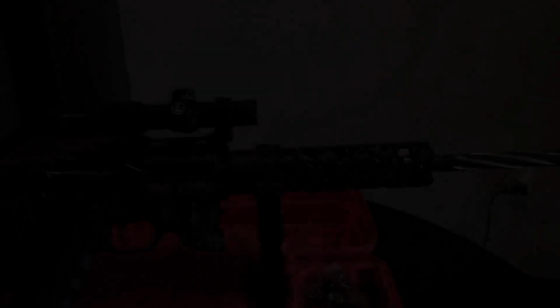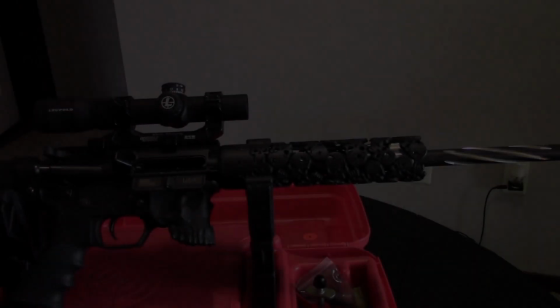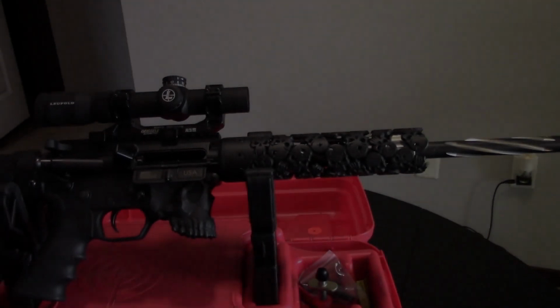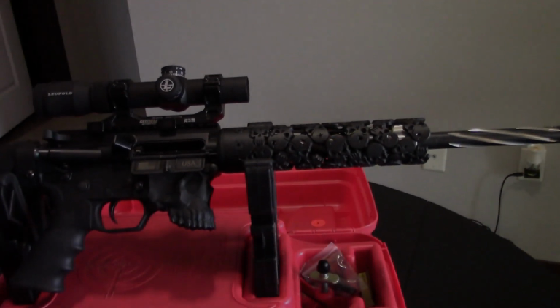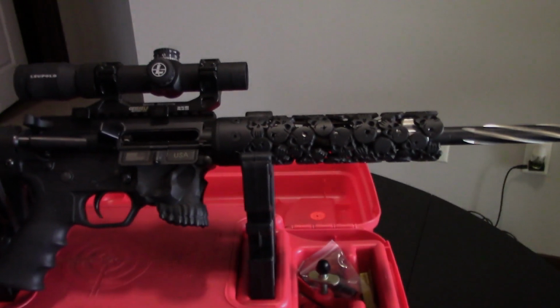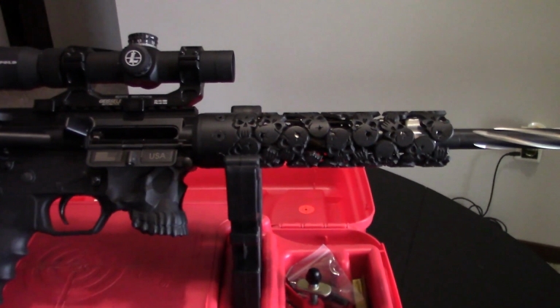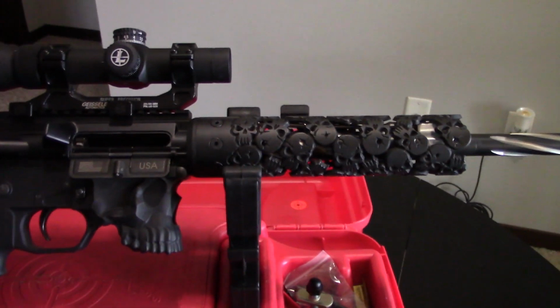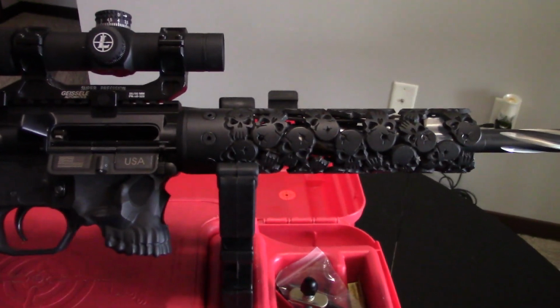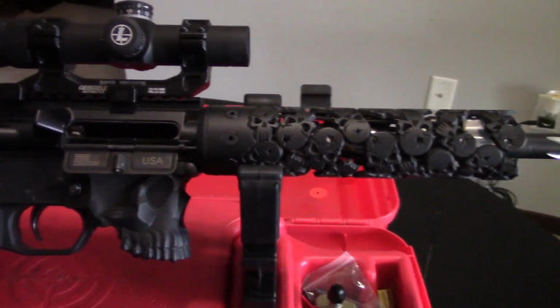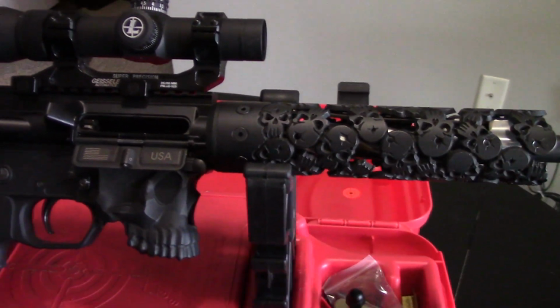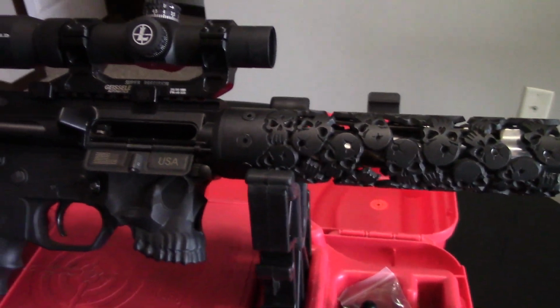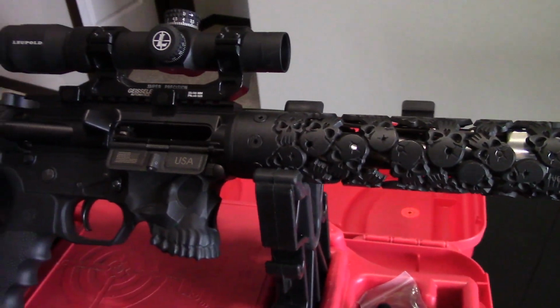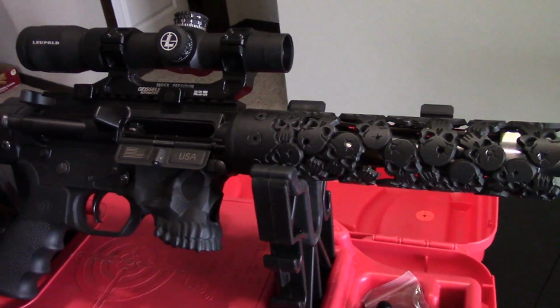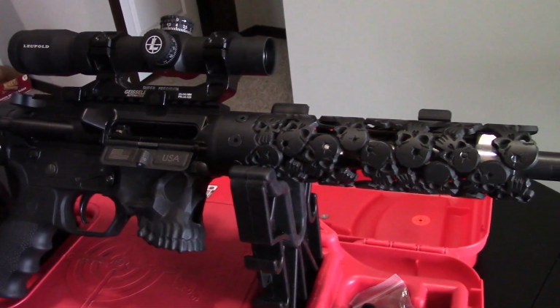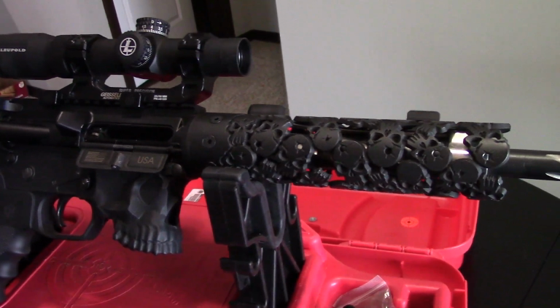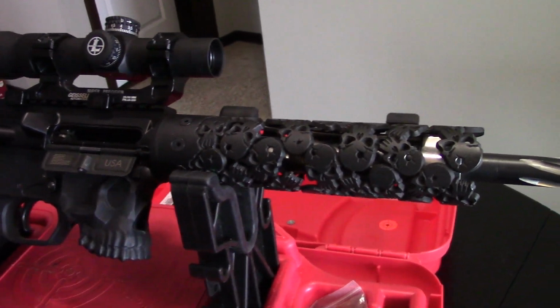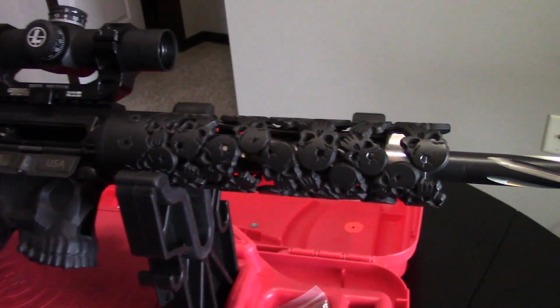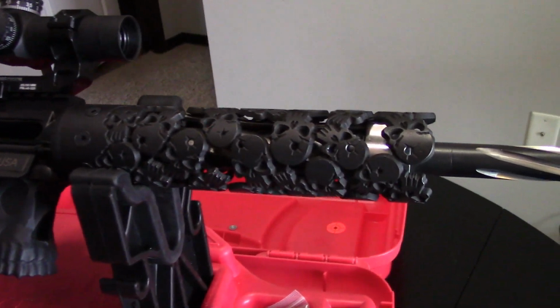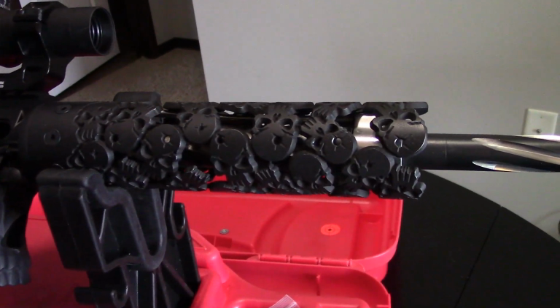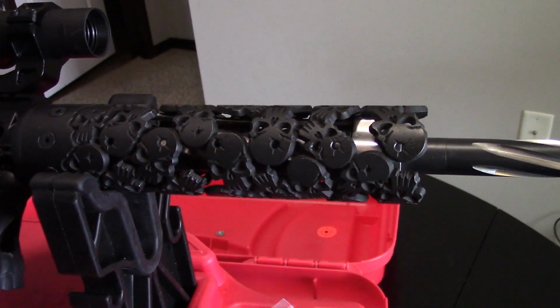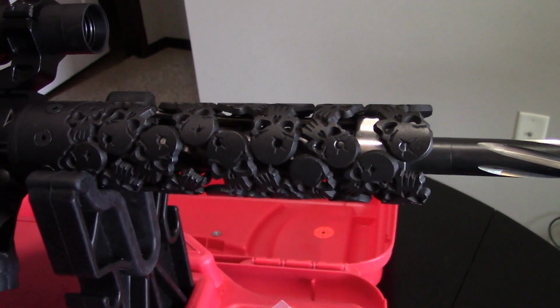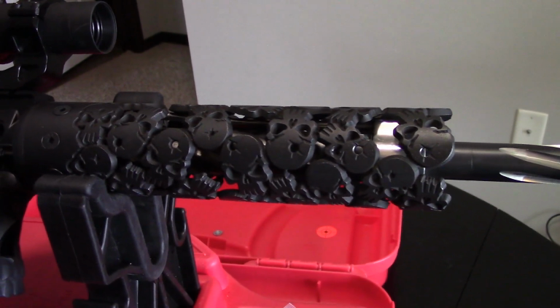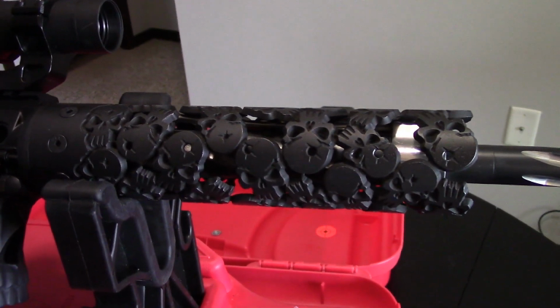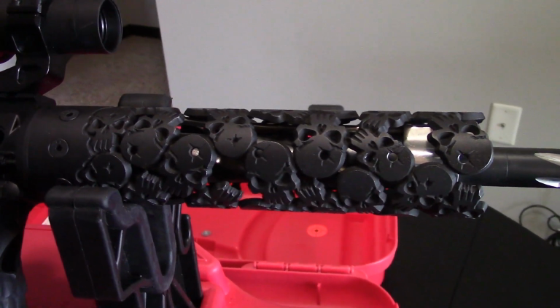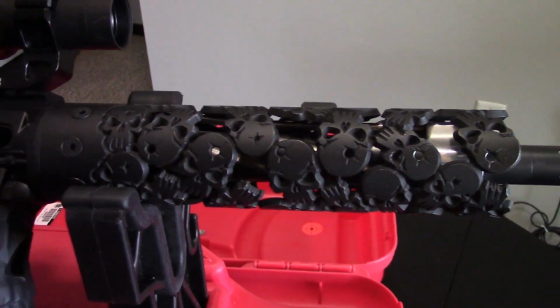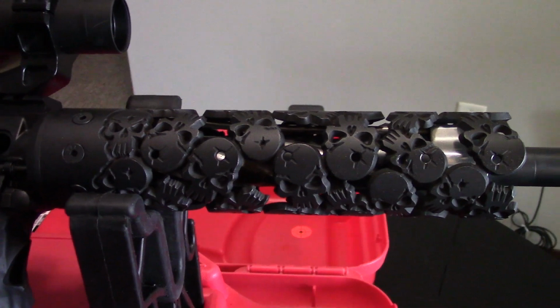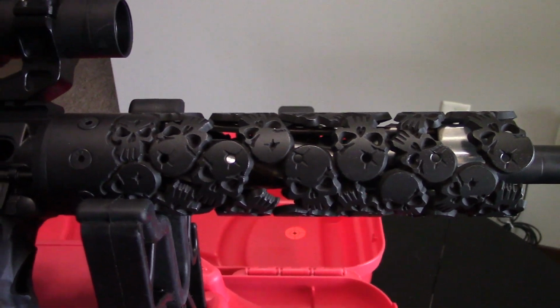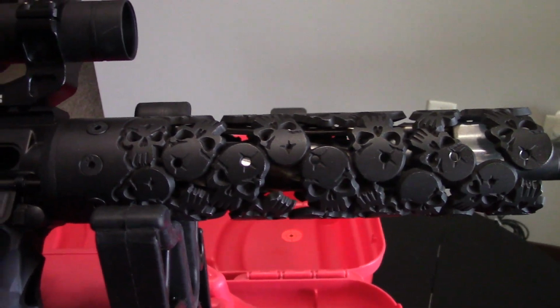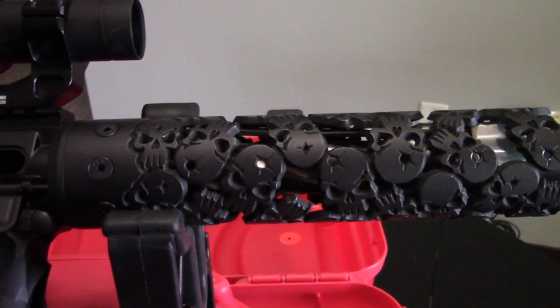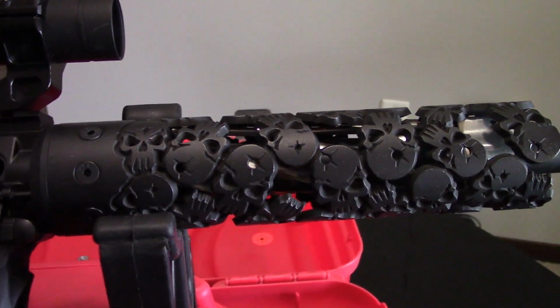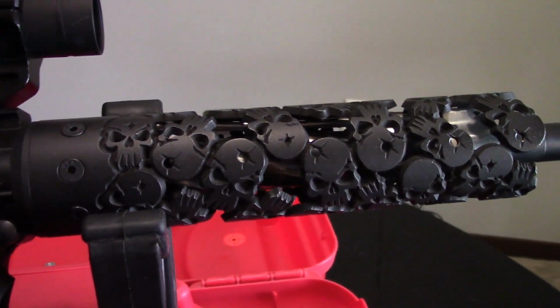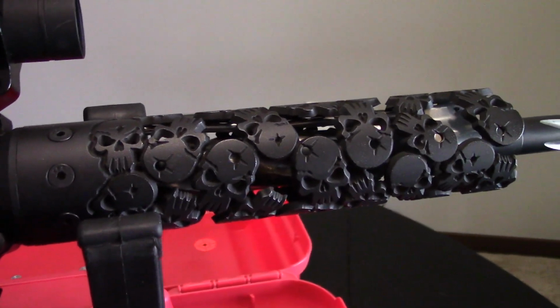Hey guys, what is going on? This is Travis P11. I'd like to welcome you back to the channel. A week ago, I brought you just a quick little overview, and I guess you could say review, of this handguard made by Unique ARs. It's called the One Shot.